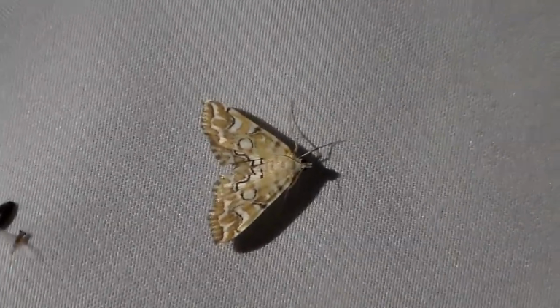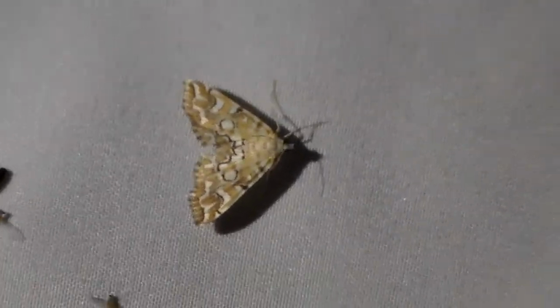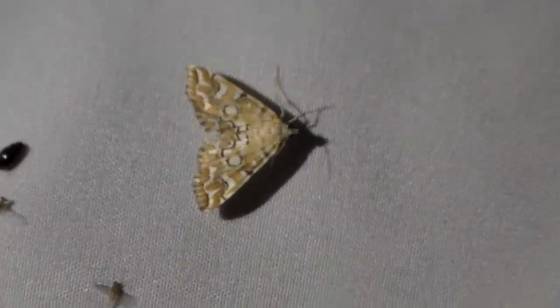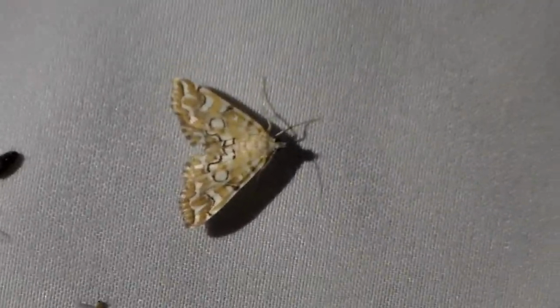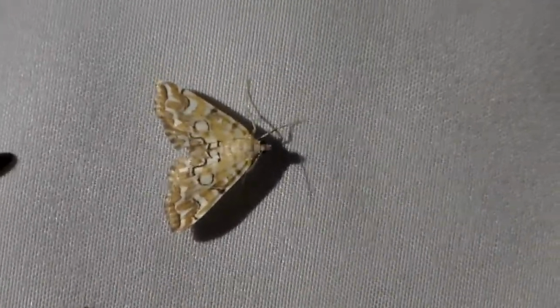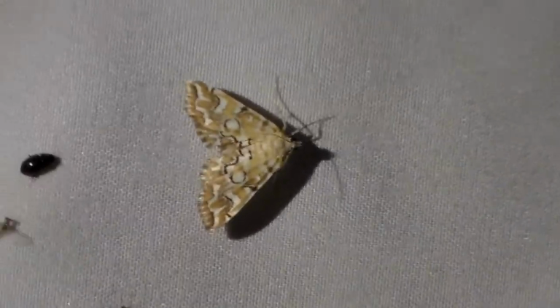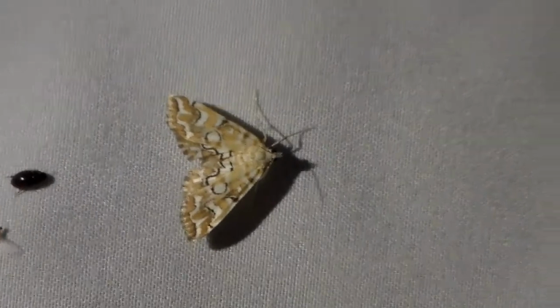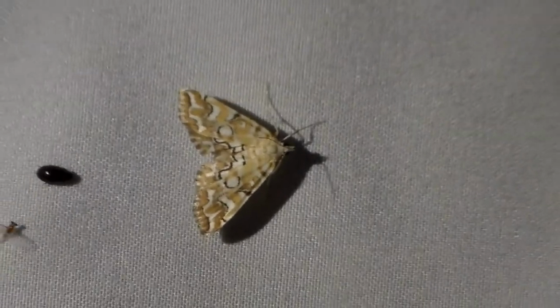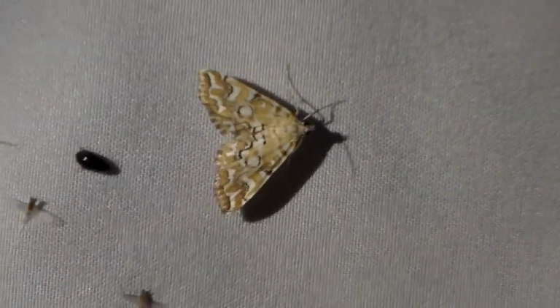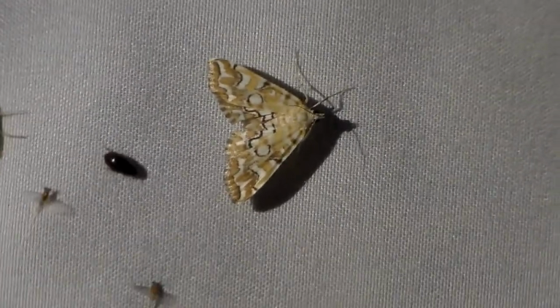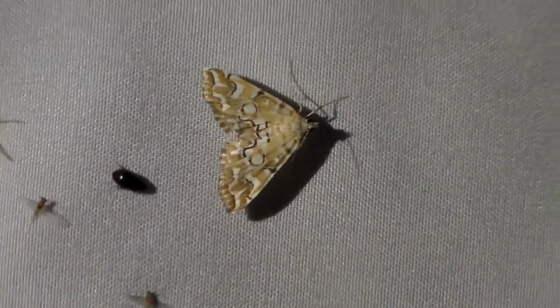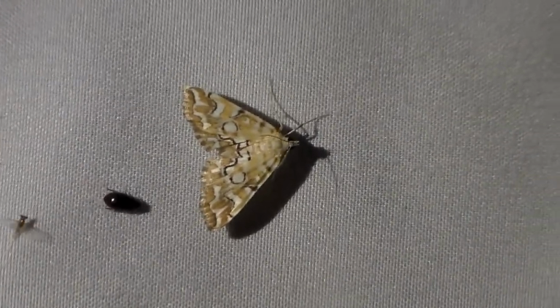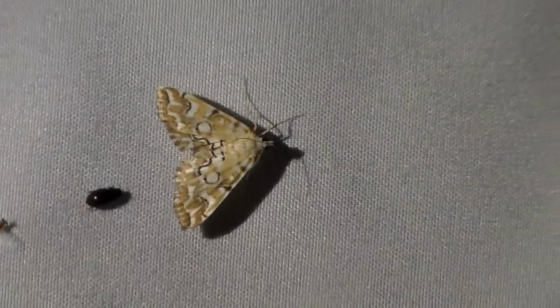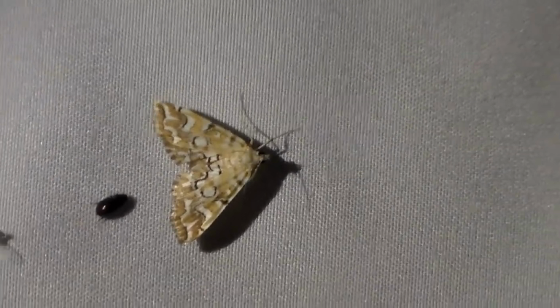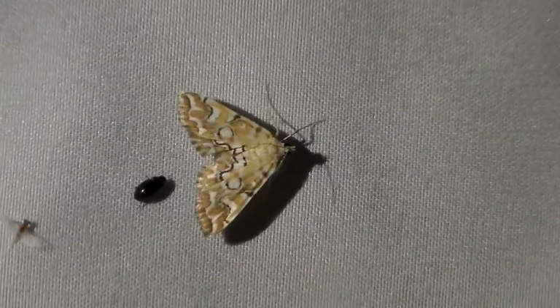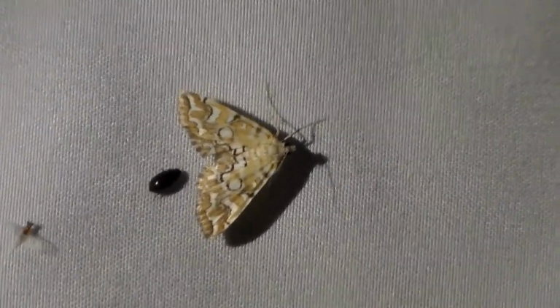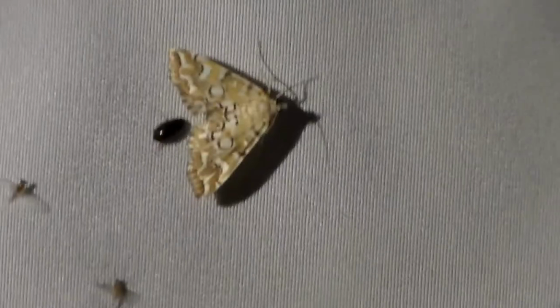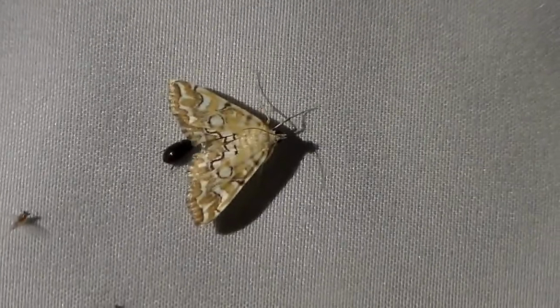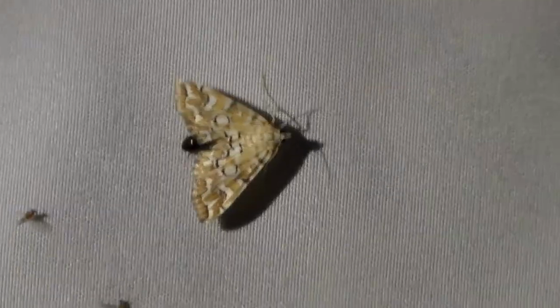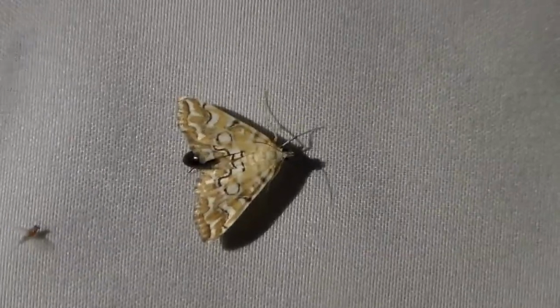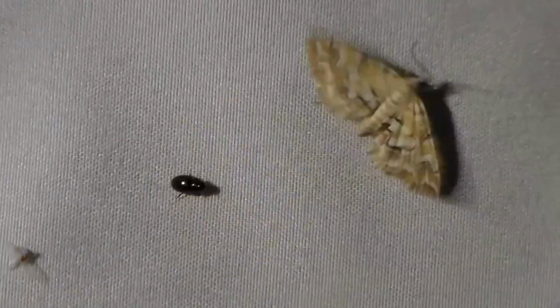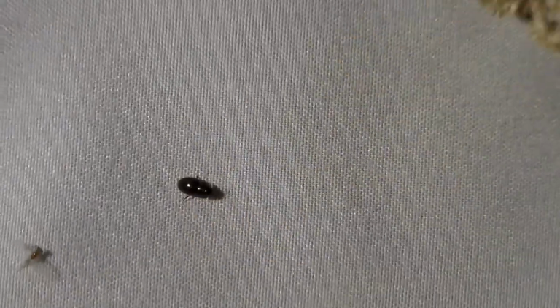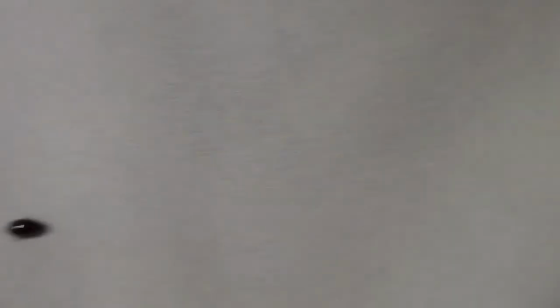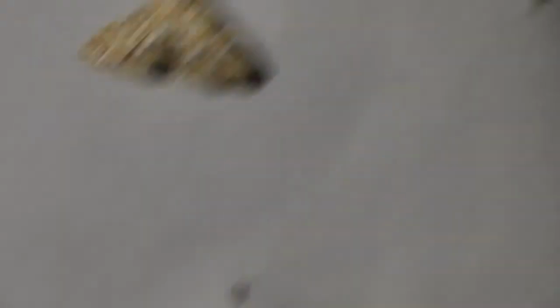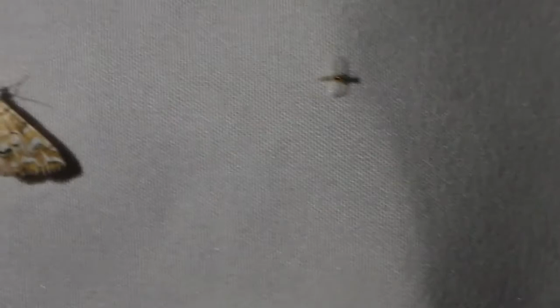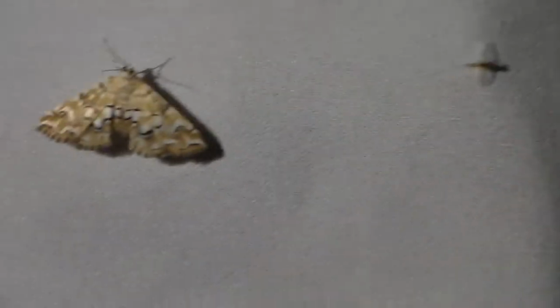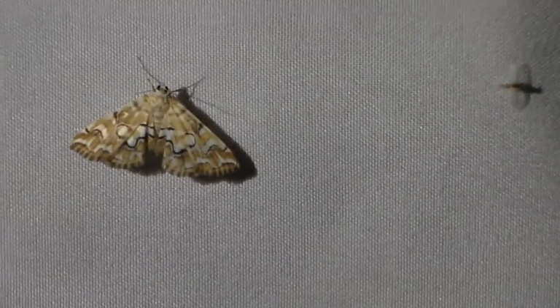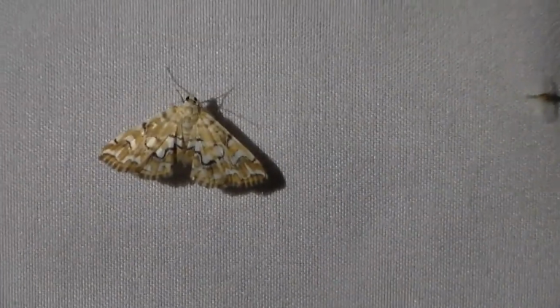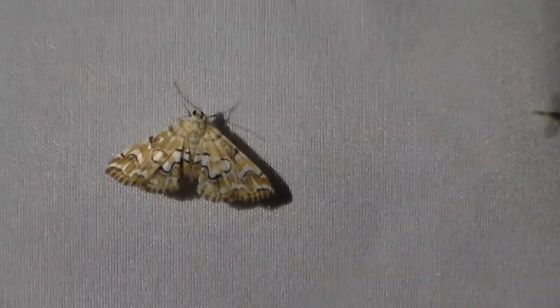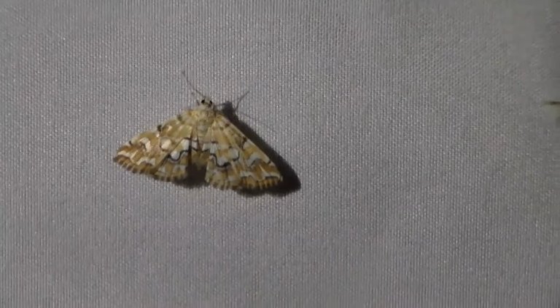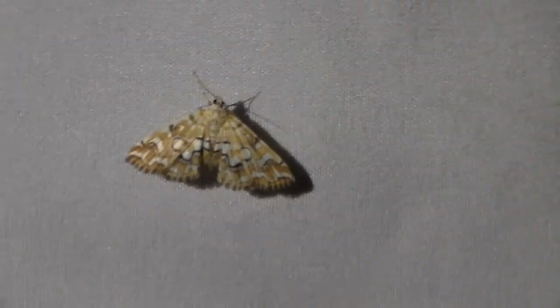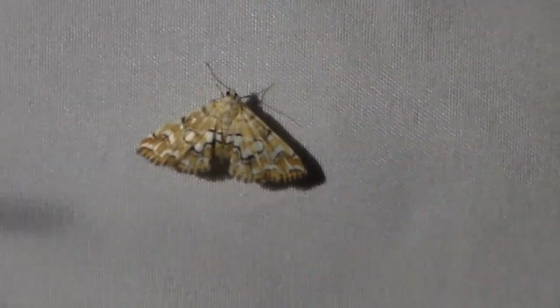Really, really pretty species. I really like the coloration and pattern of that. That's a really nice one.